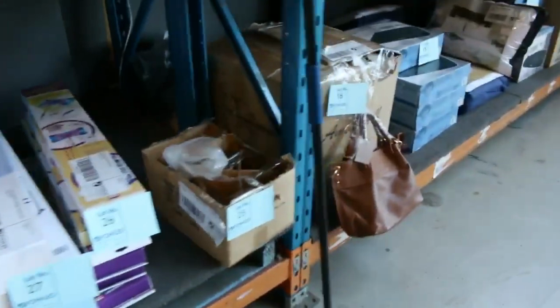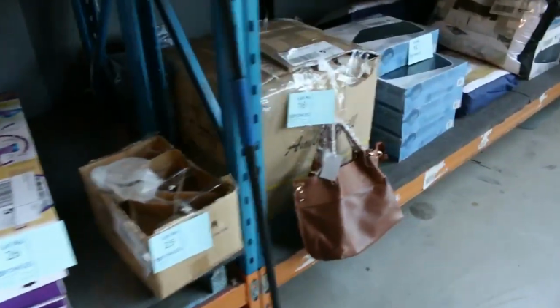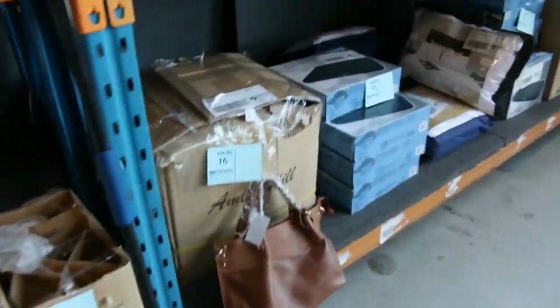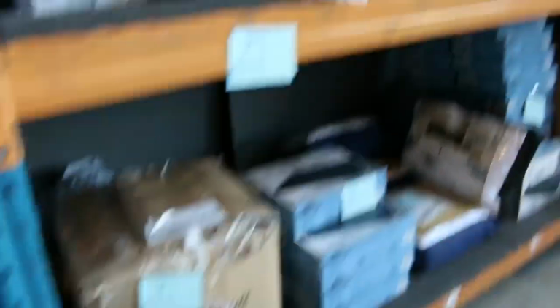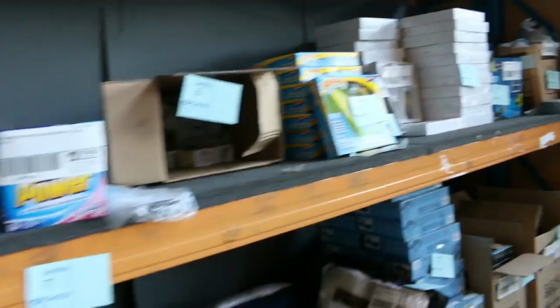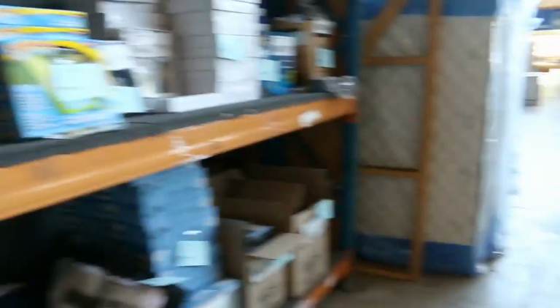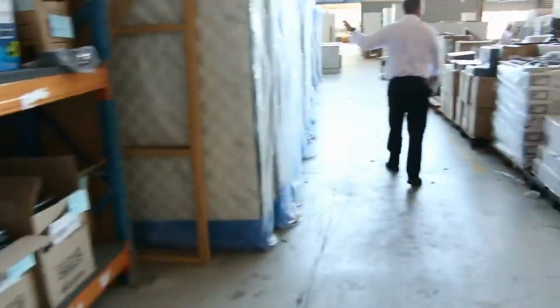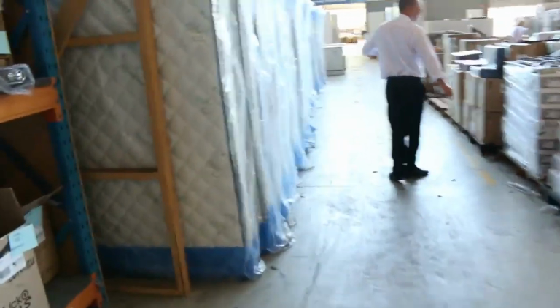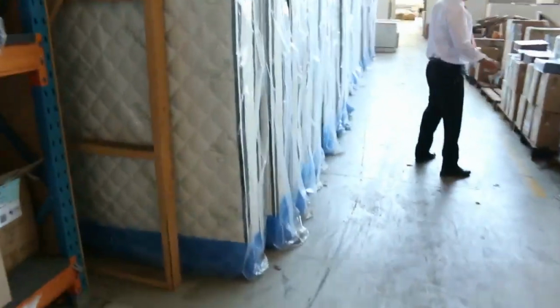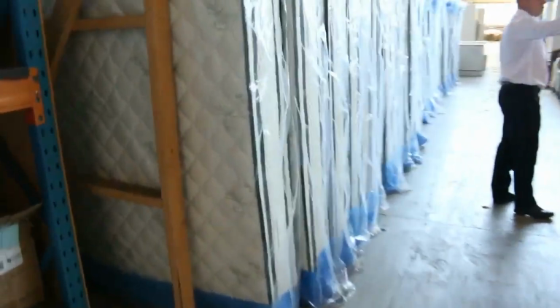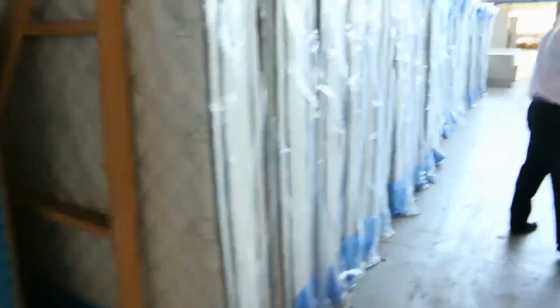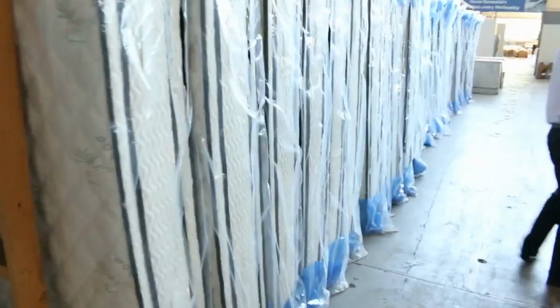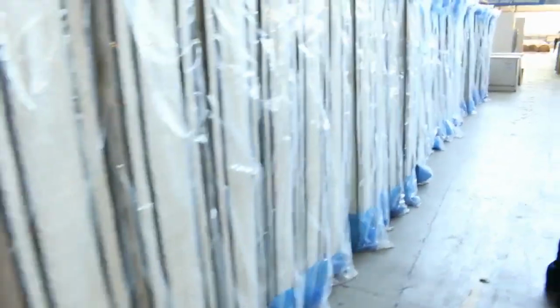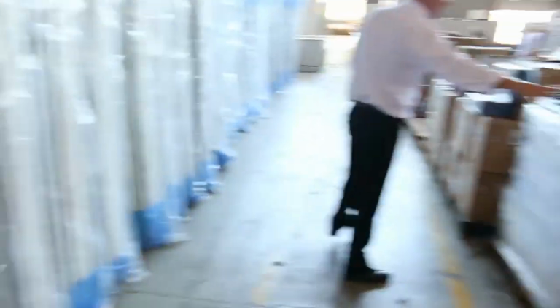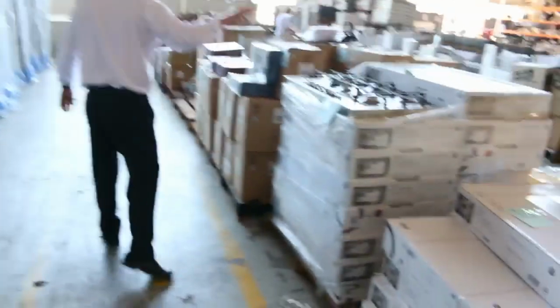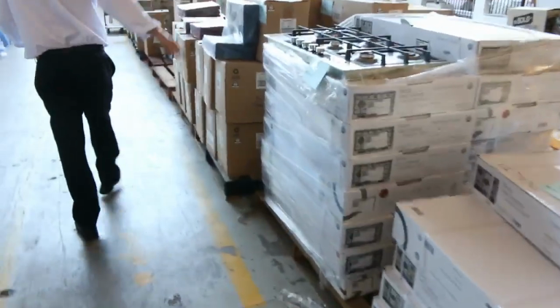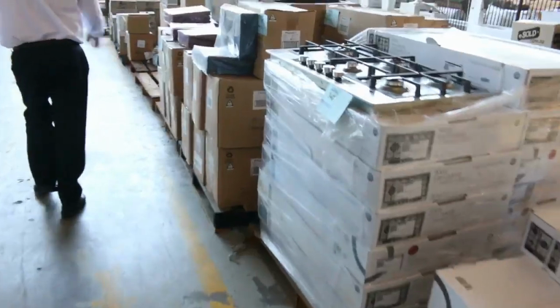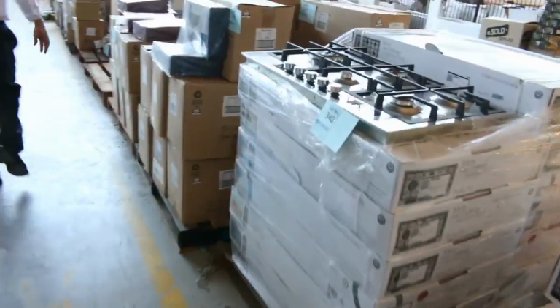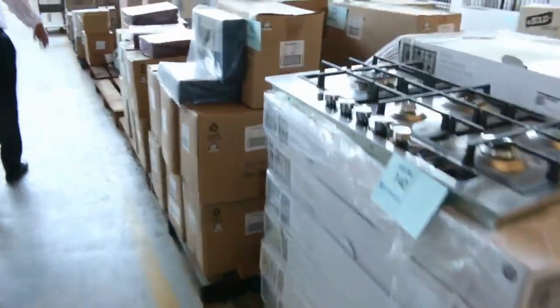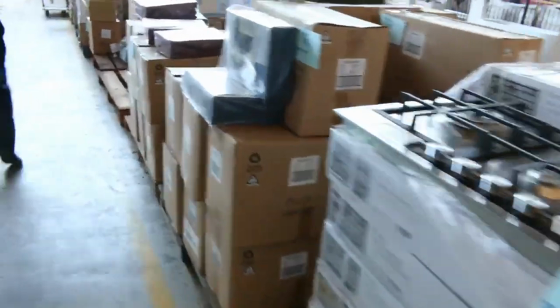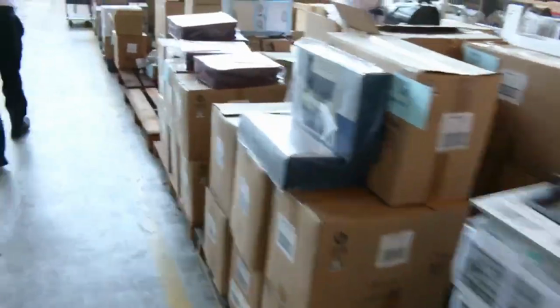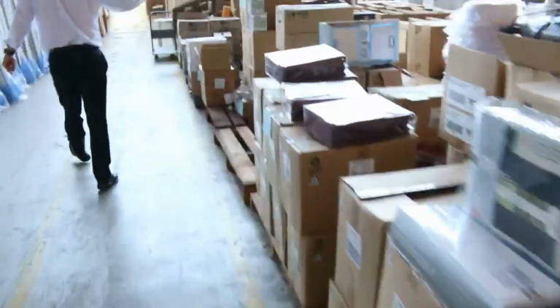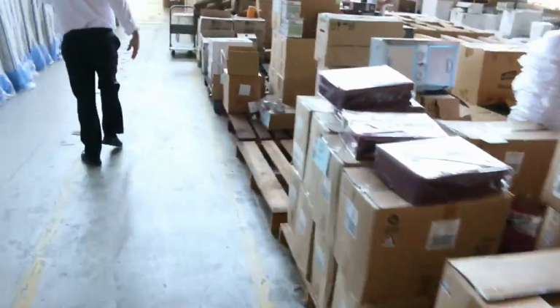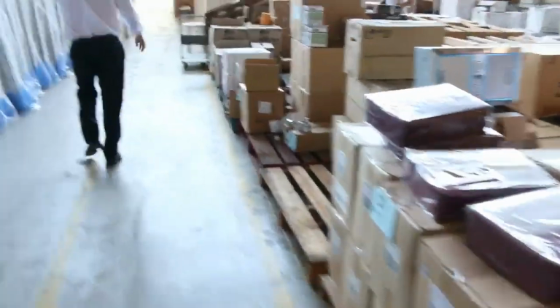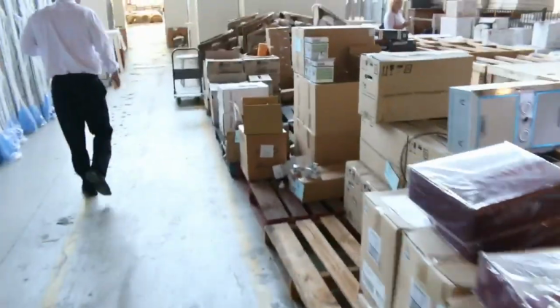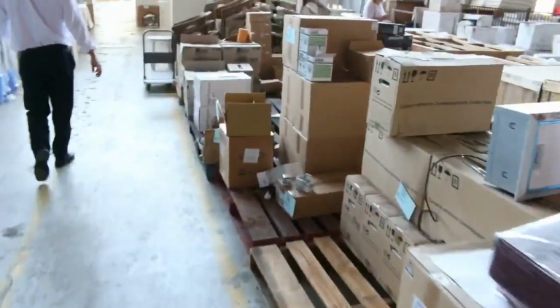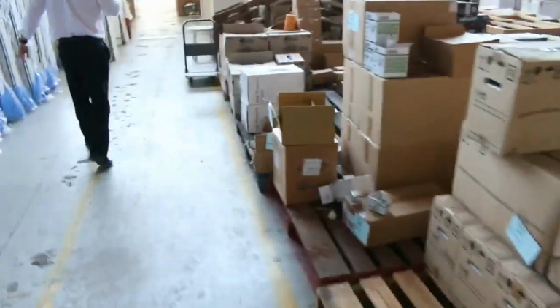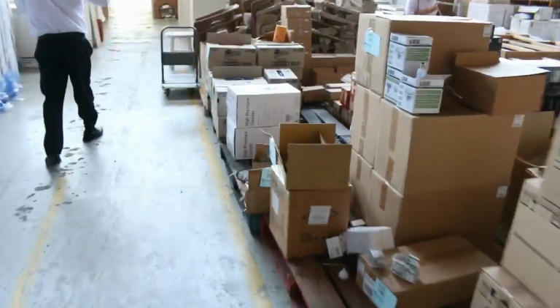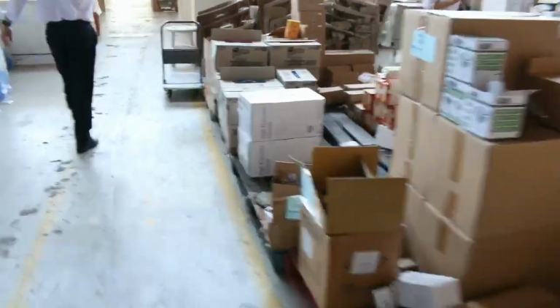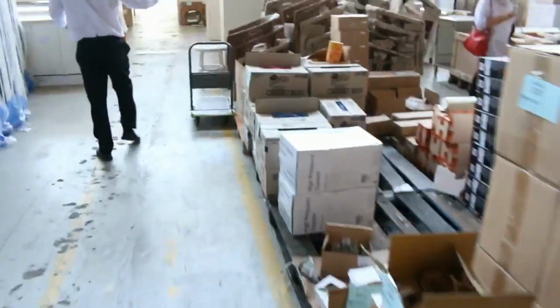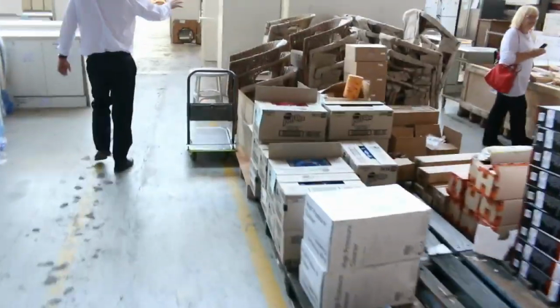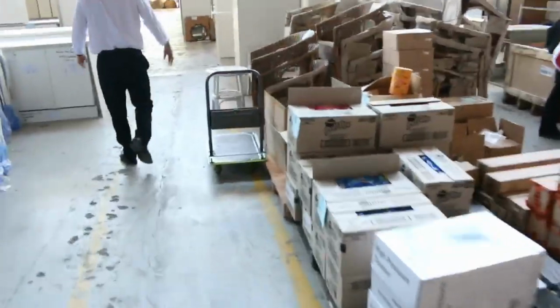Lots of mattresses in king size and queen size. There are also lots of cooktops — I can see some beautiful gas cooktops. Pressure washers, range hoods in various styles, and outdoor furniture including lots of cane furniture.